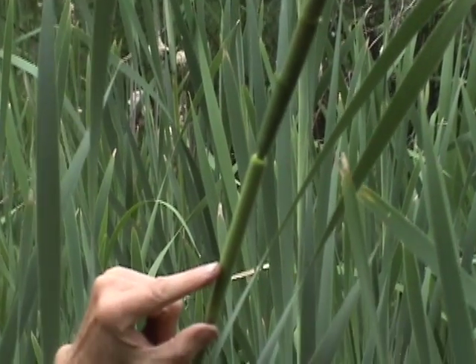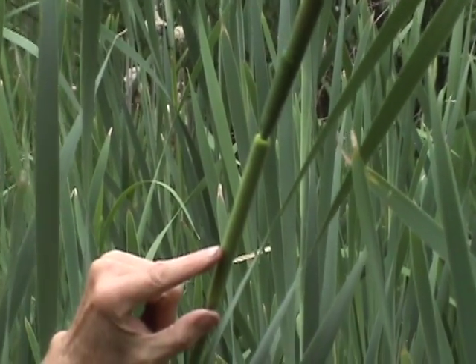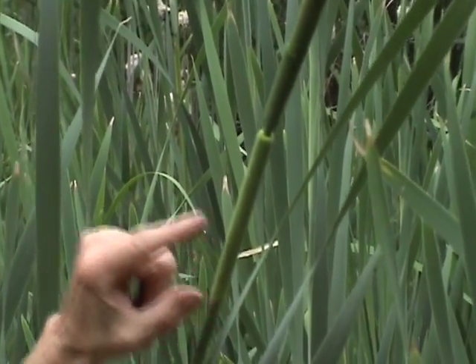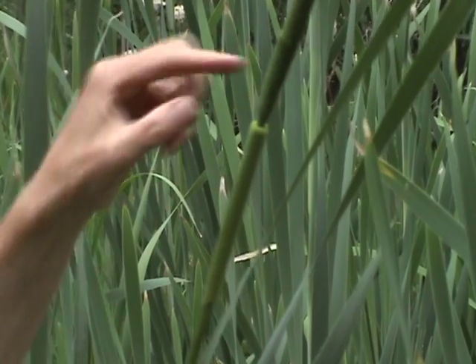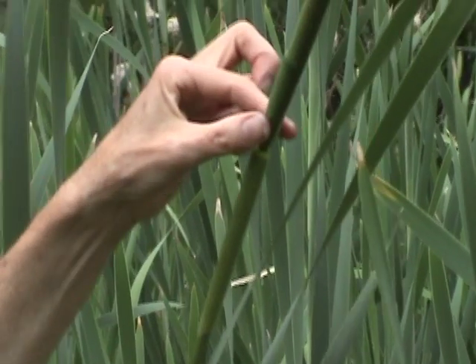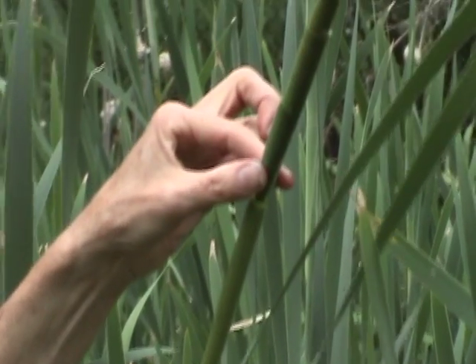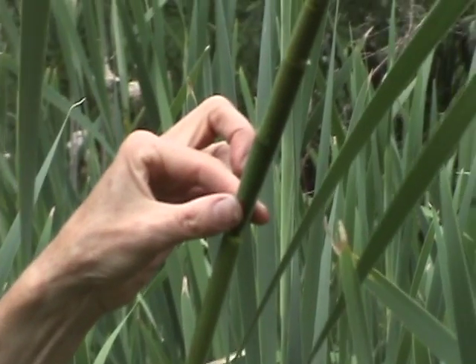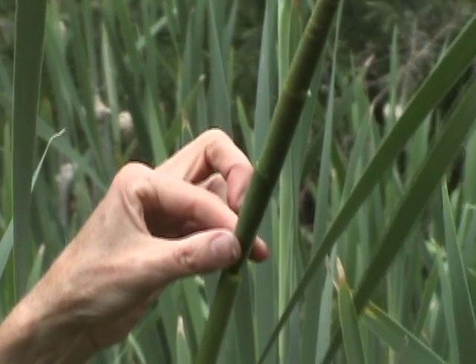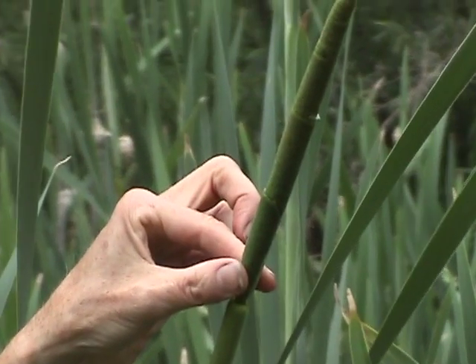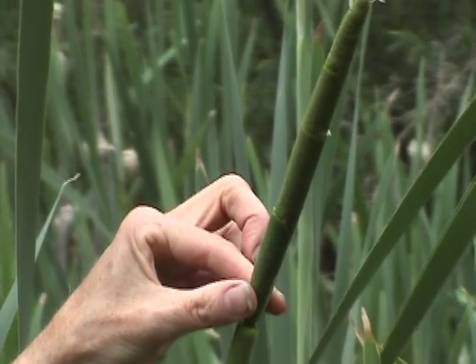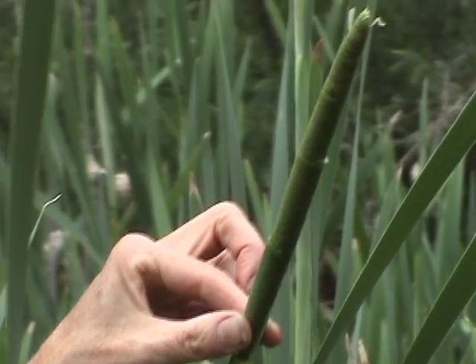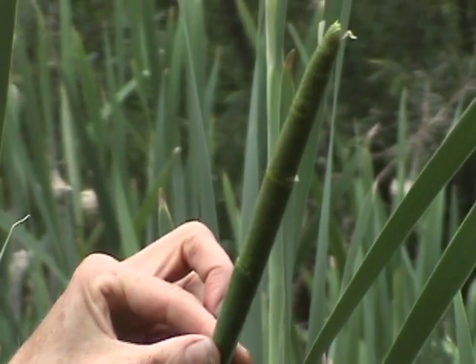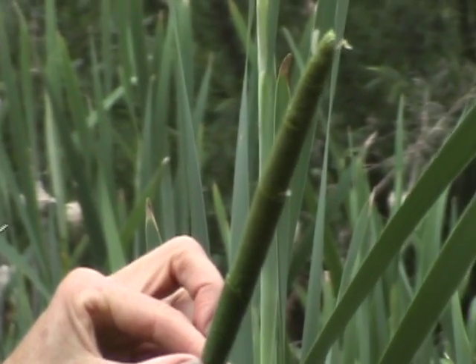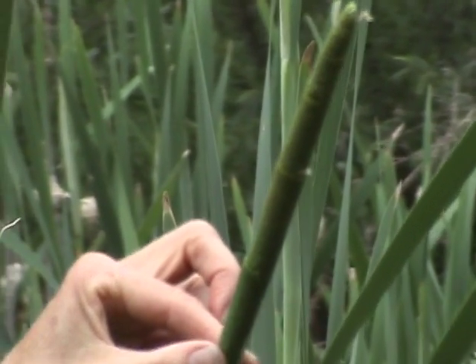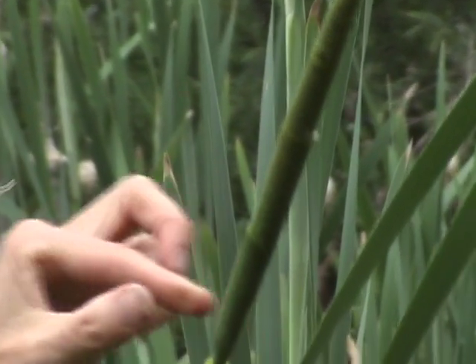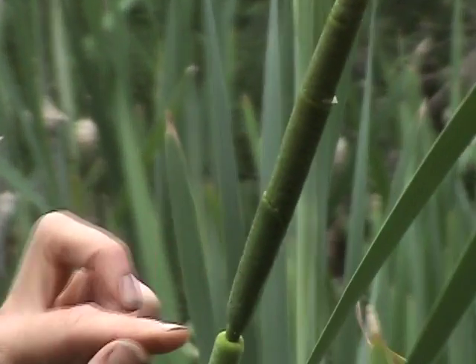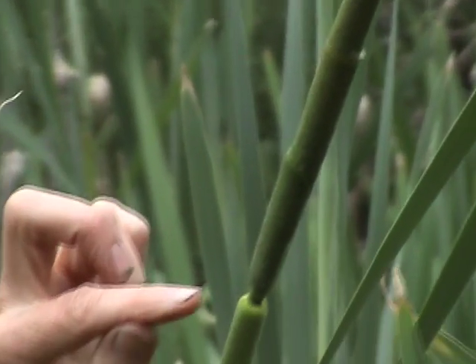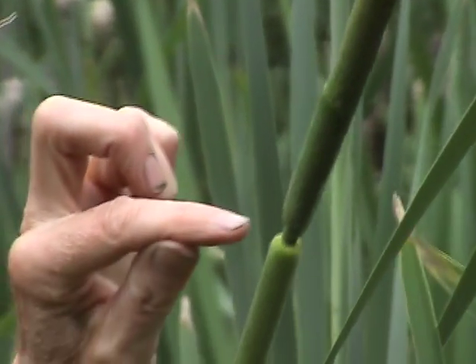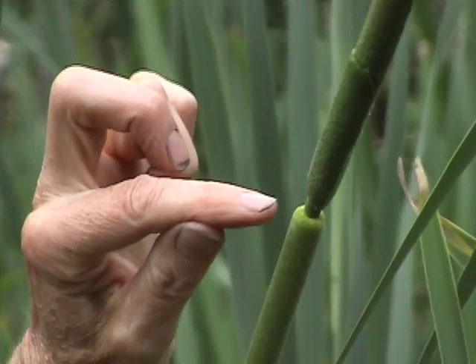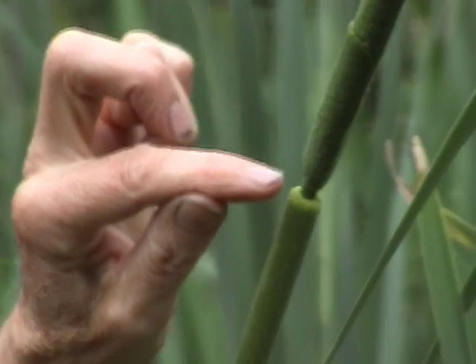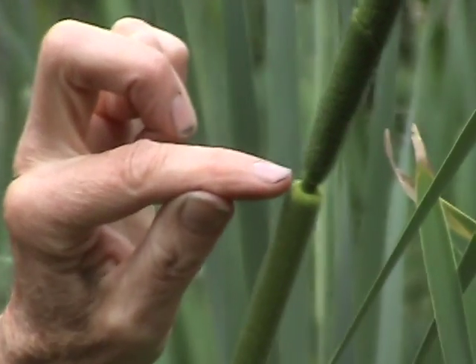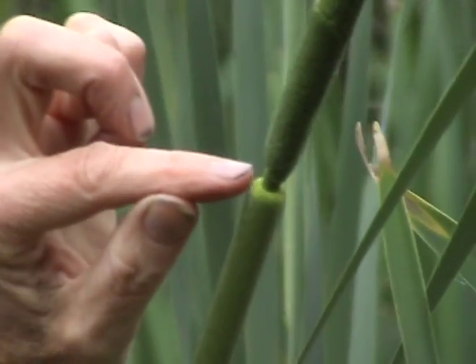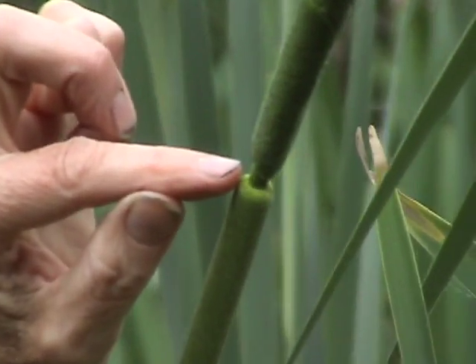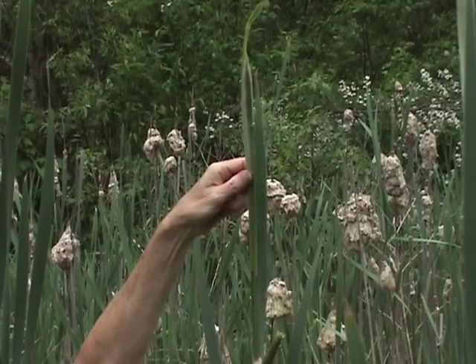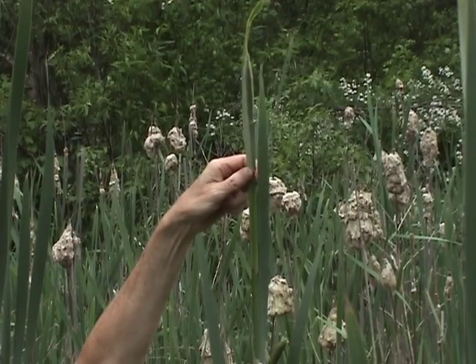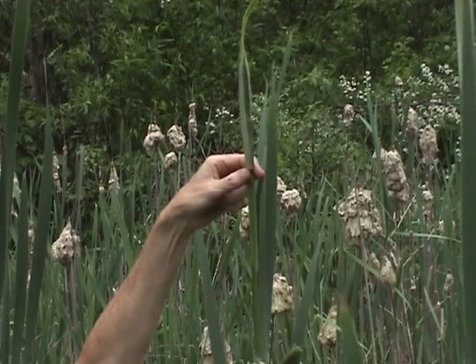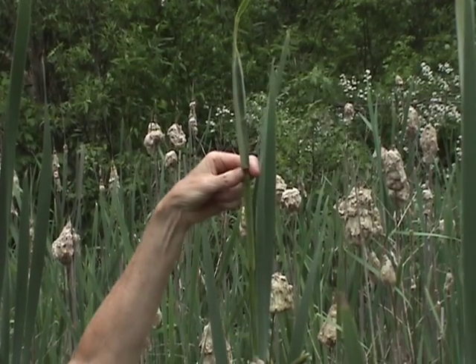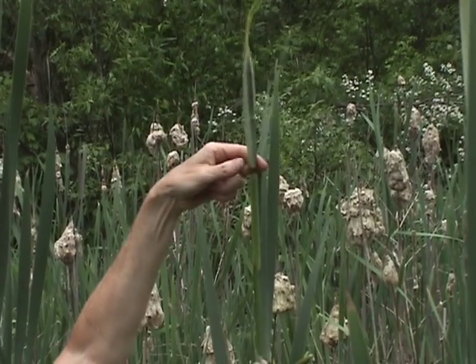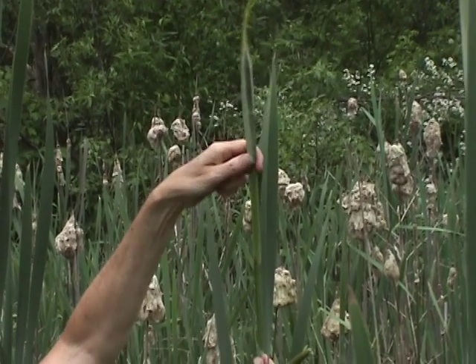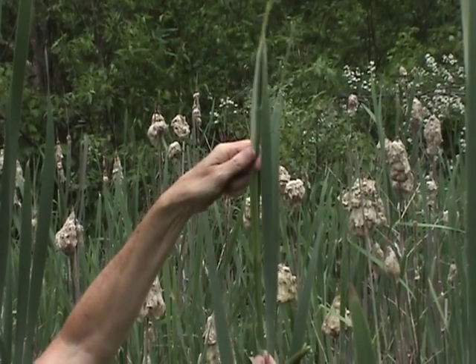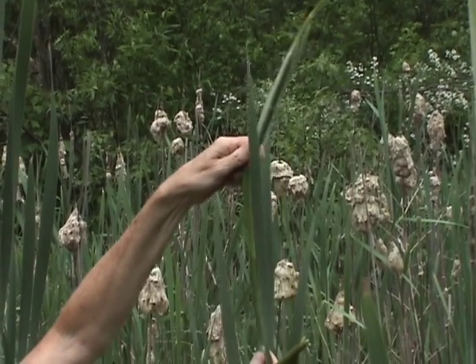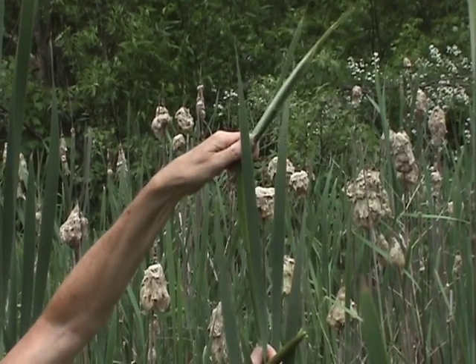The male is the part that you want to collect. Oftentimes there's a space between the male and the female. Break the male part off like this.